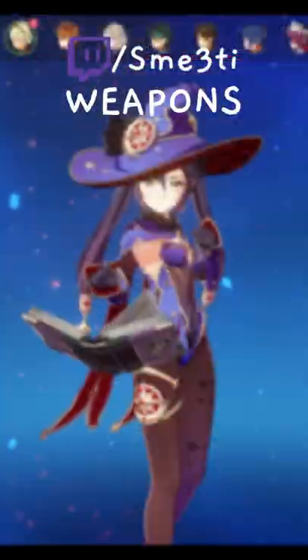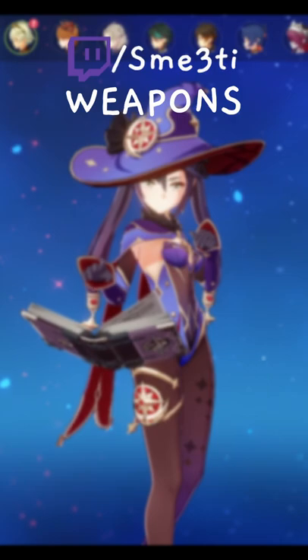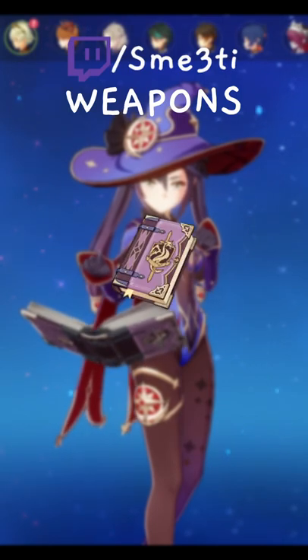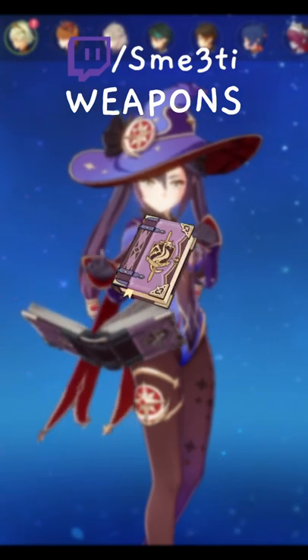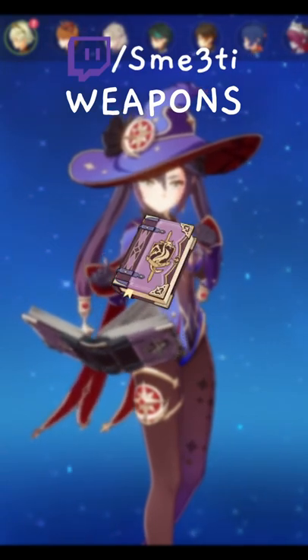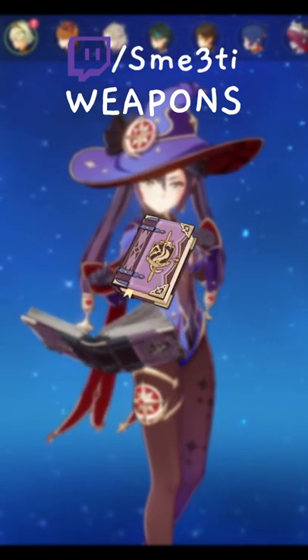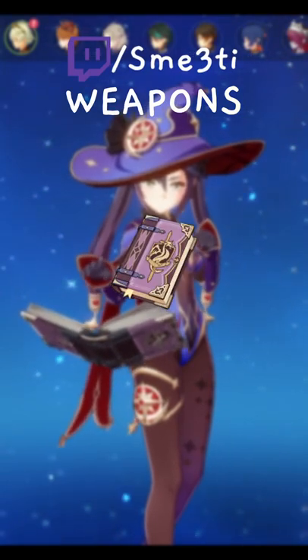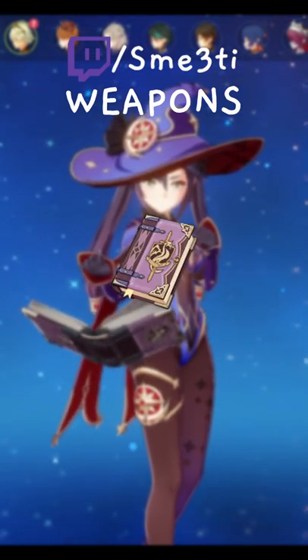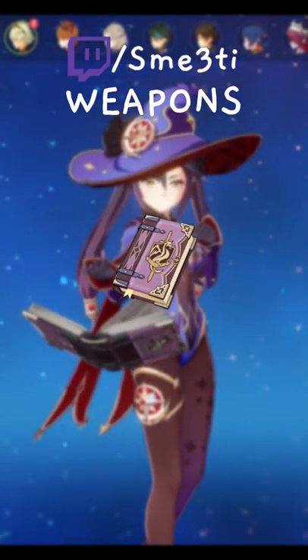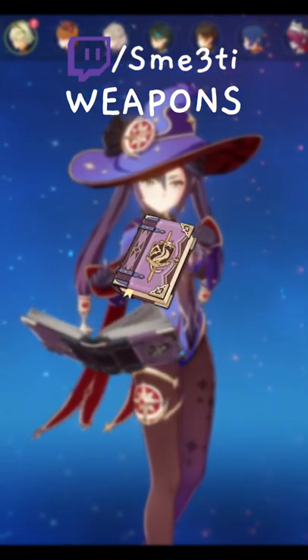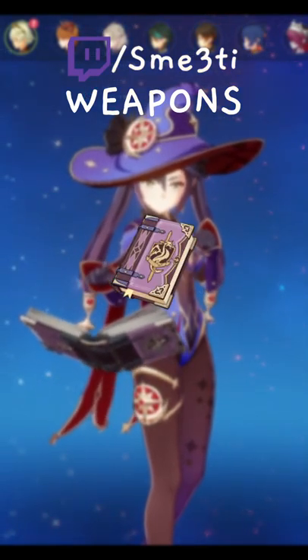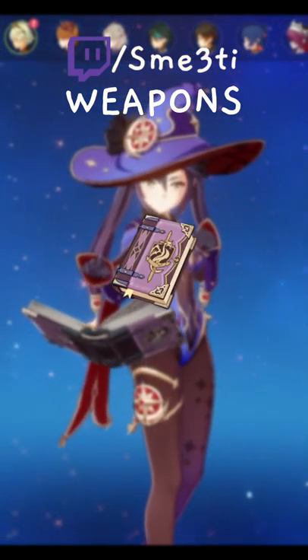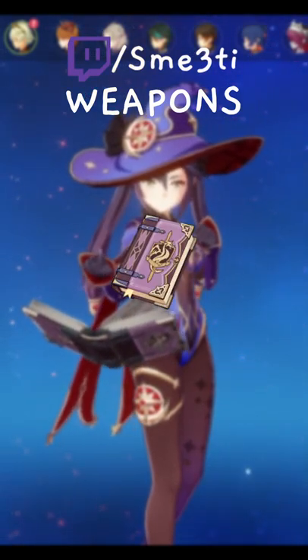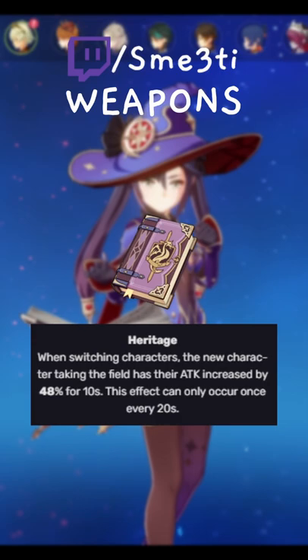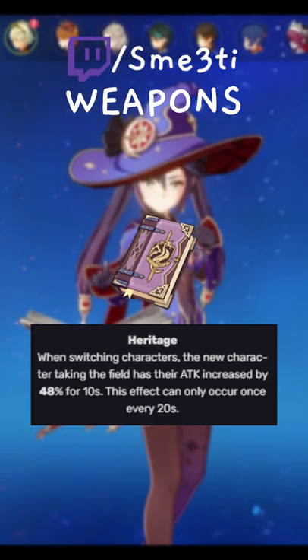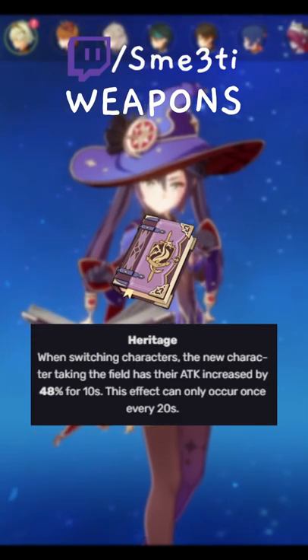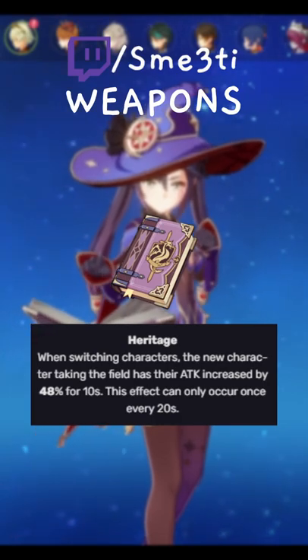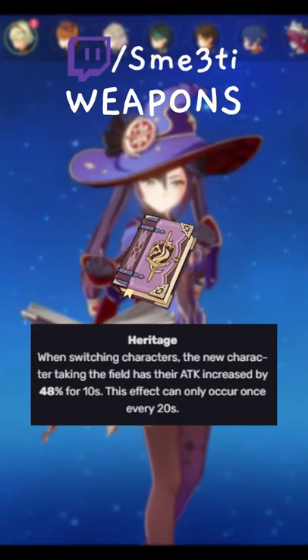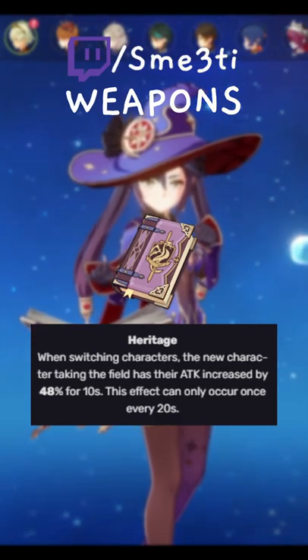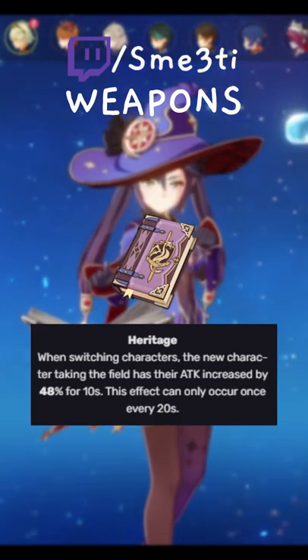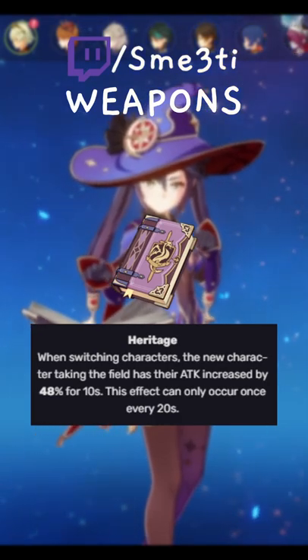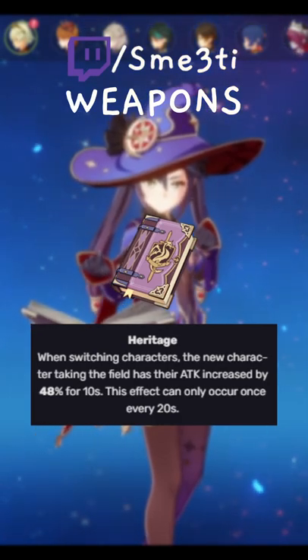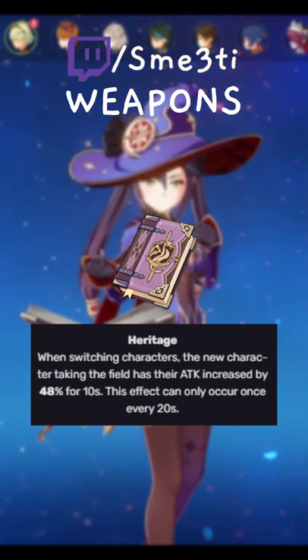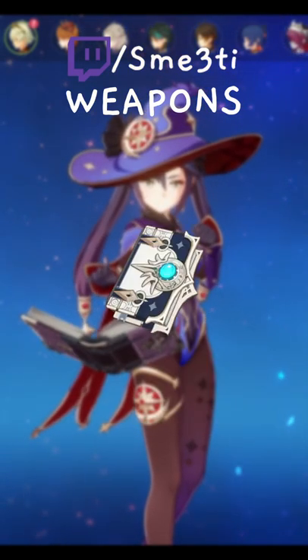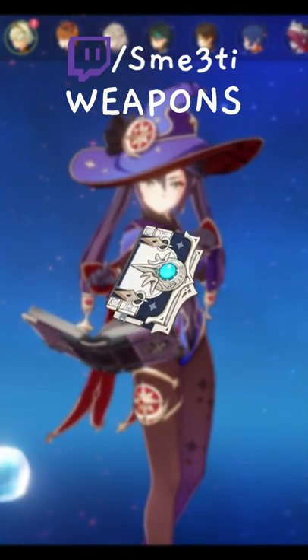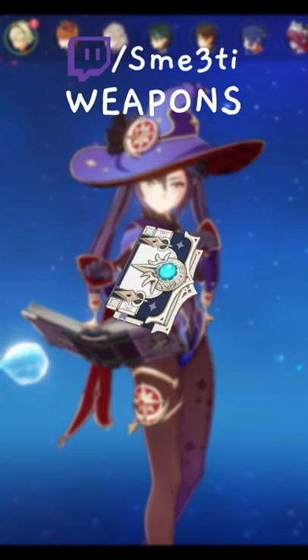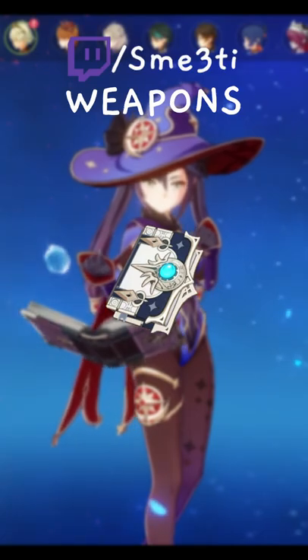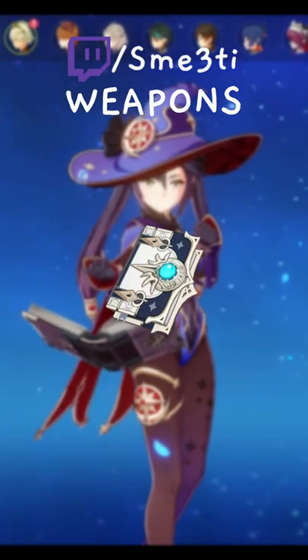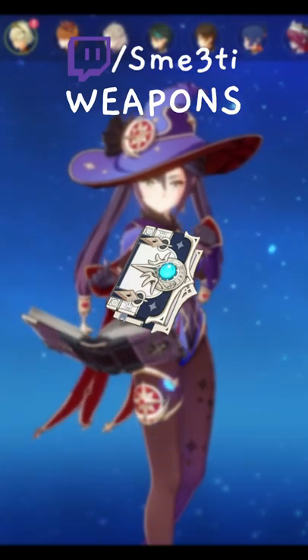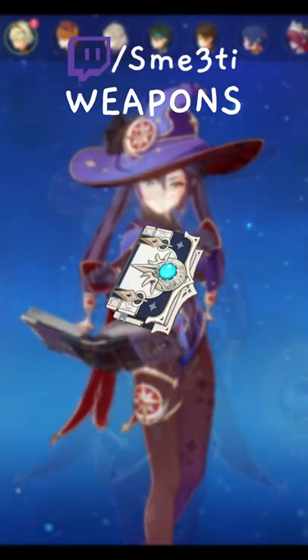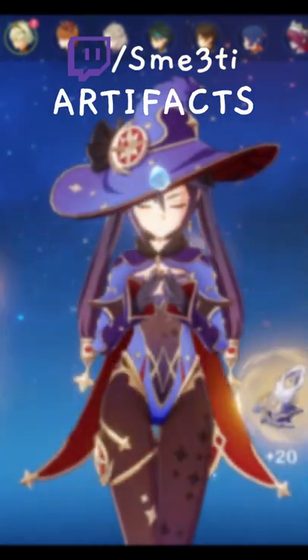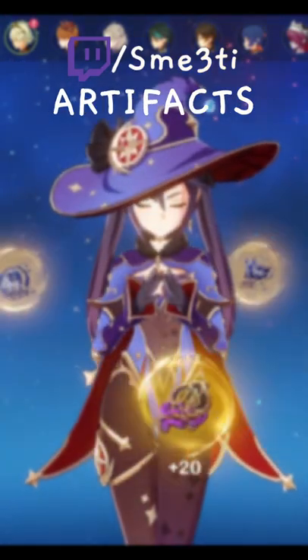Starting off with the weapons, Thrilling Tales of Dragon Slayers is my number one recommendation. This is a 3-star weapon that gives a massive attack buff to your other characters. If you need a little bit more energy for the other team members, Favonius Codex is a great option to battery the rest of your team. For the artifact stats,